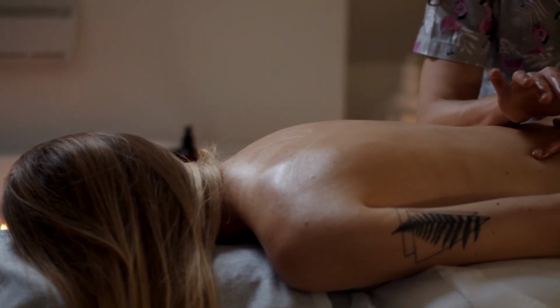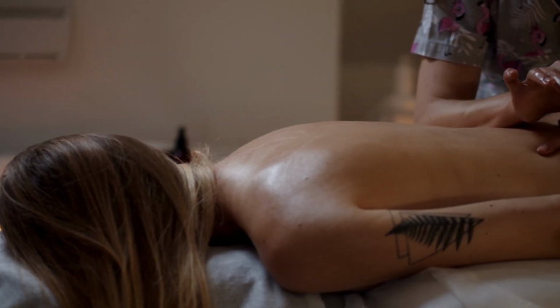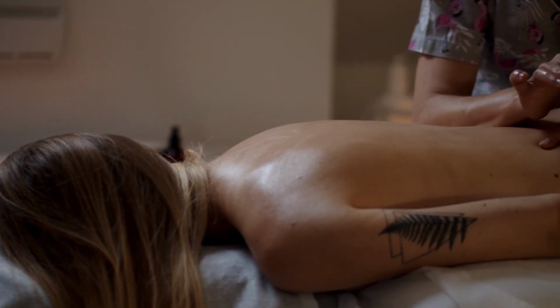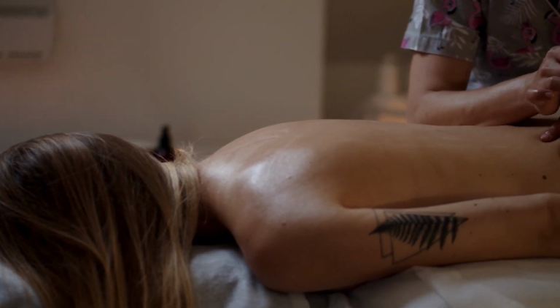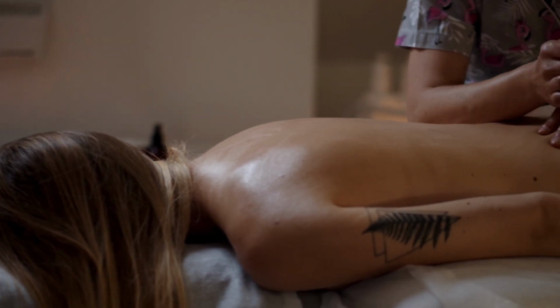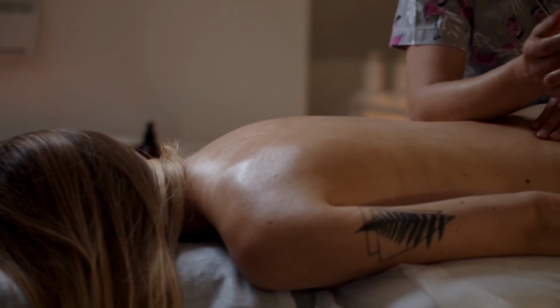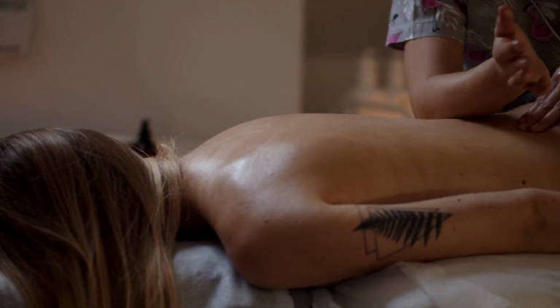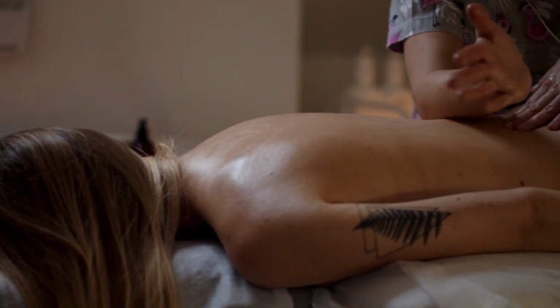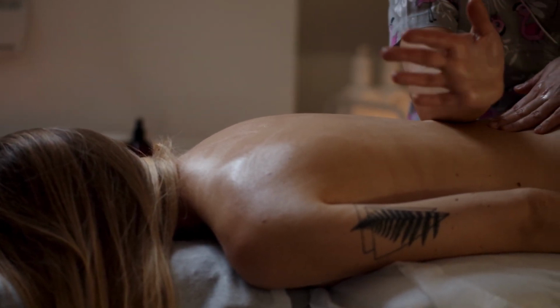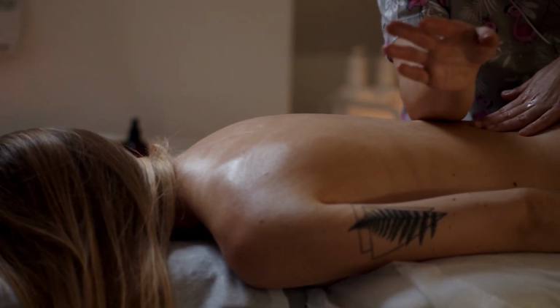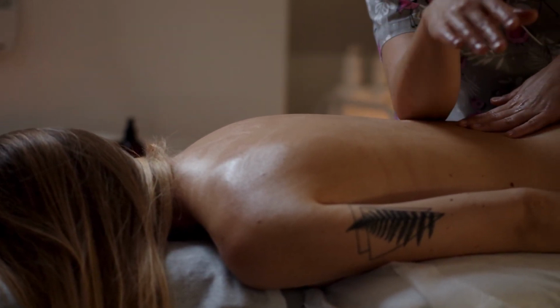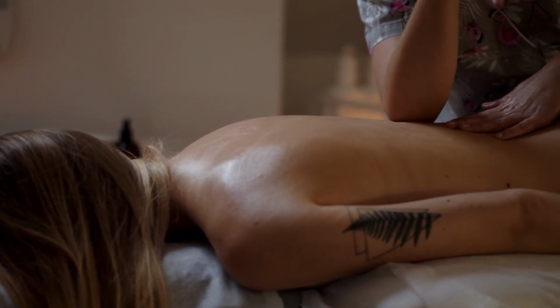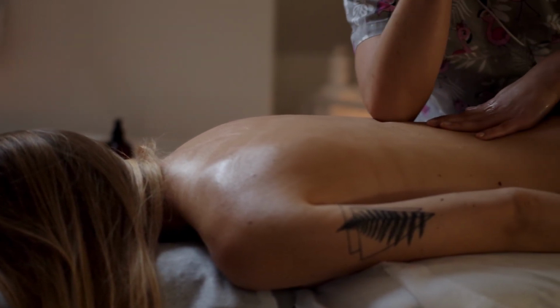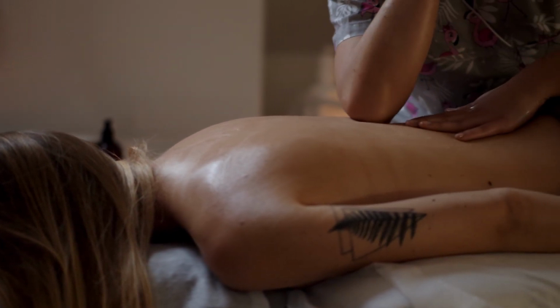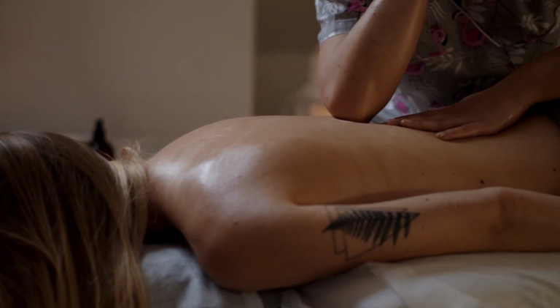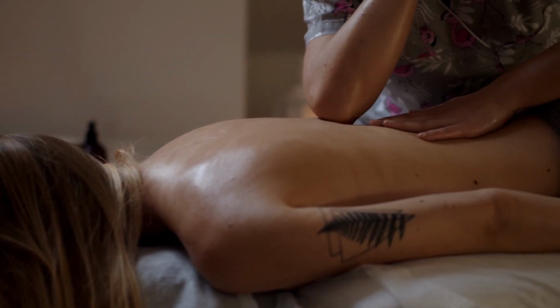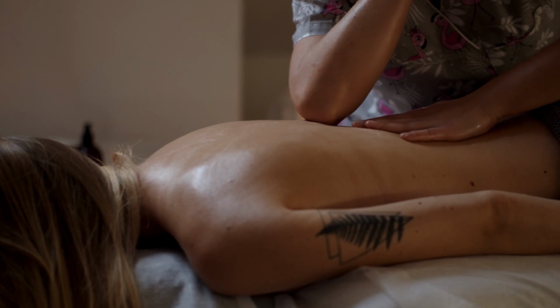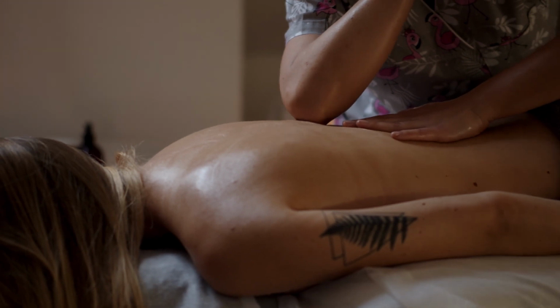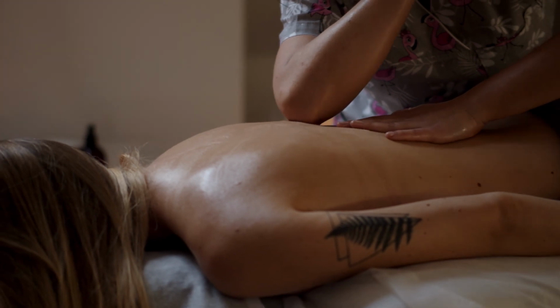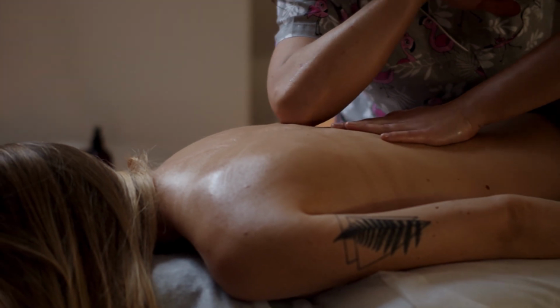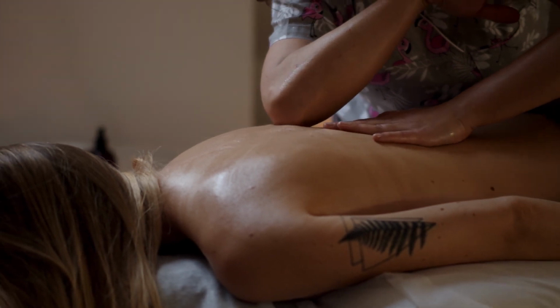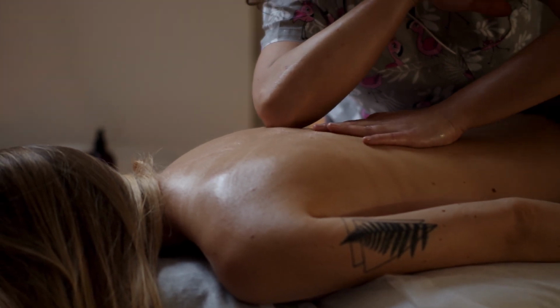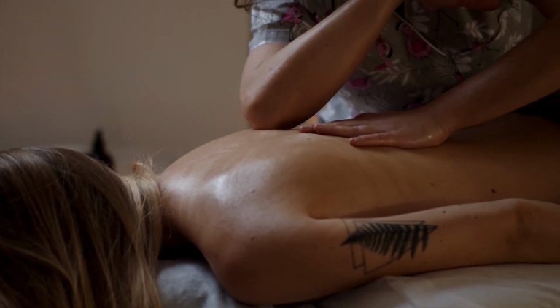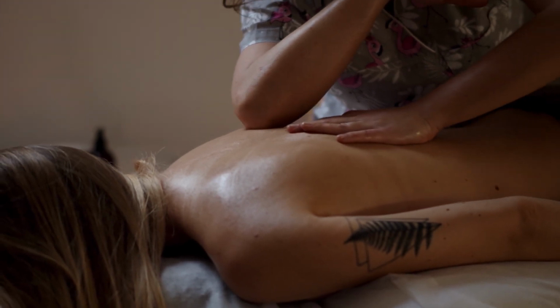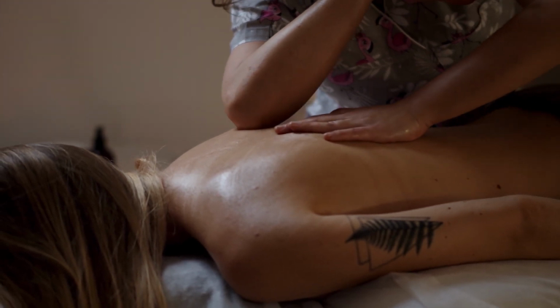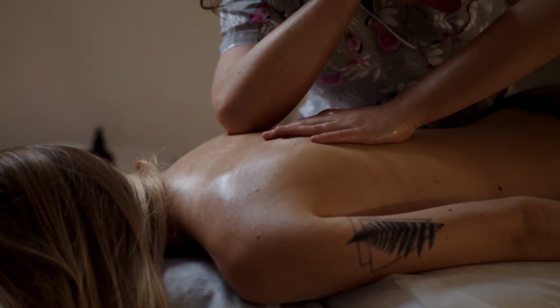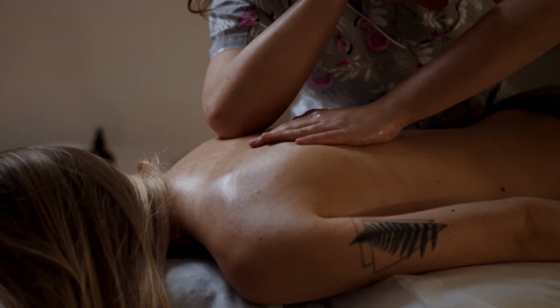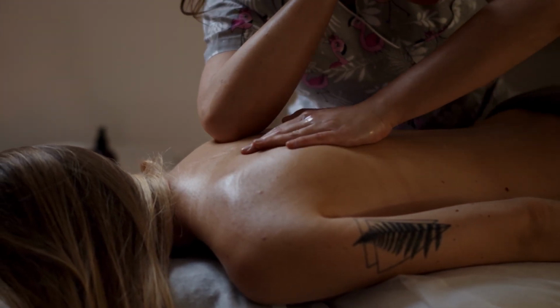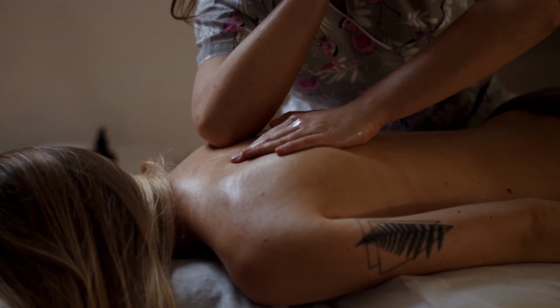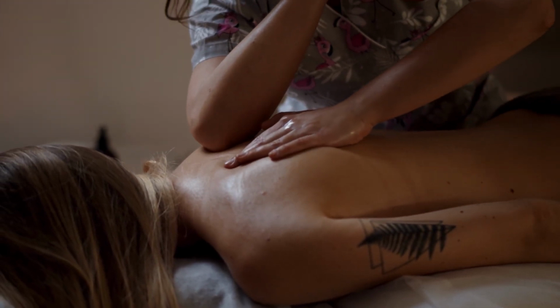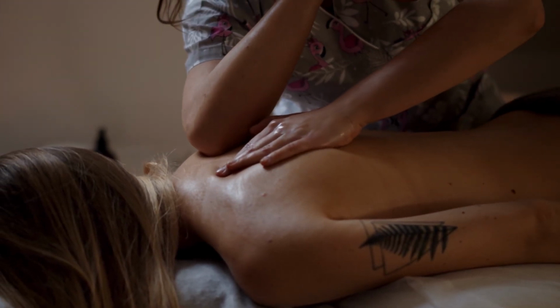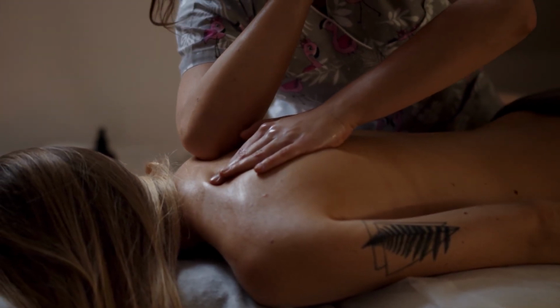Dedicate a tranquil 15 to 20 minutes to abhyanga a few times a week, creating a serene space to nurture your body, mind, and spirit.